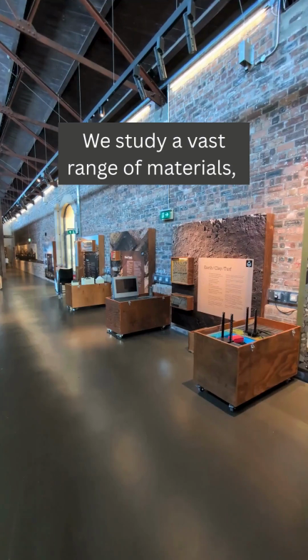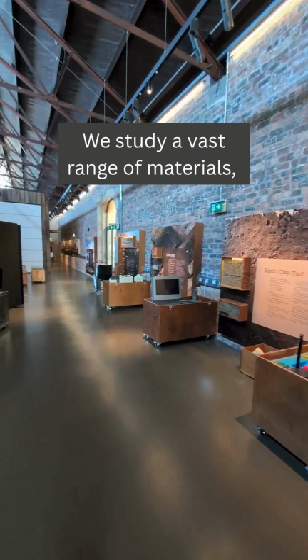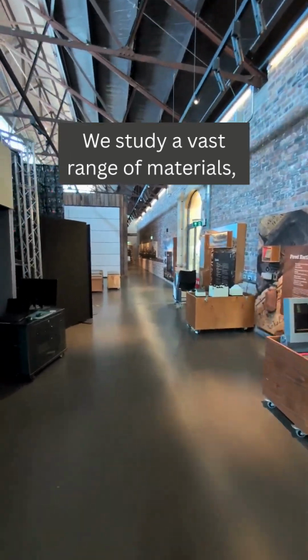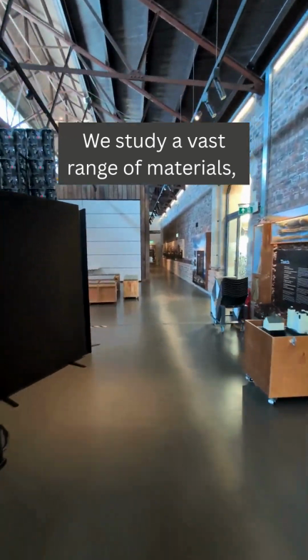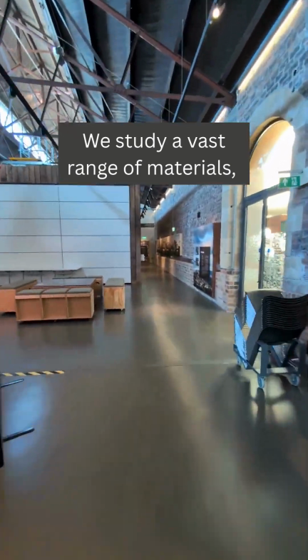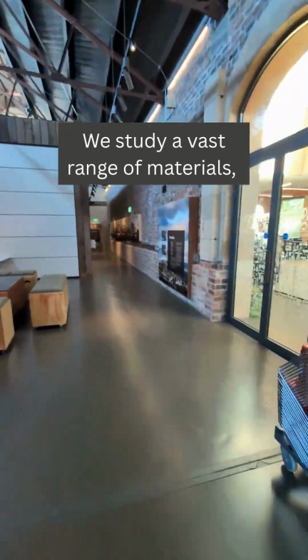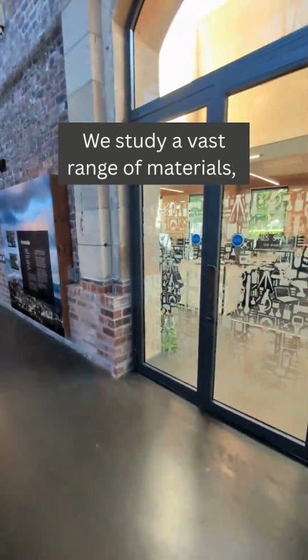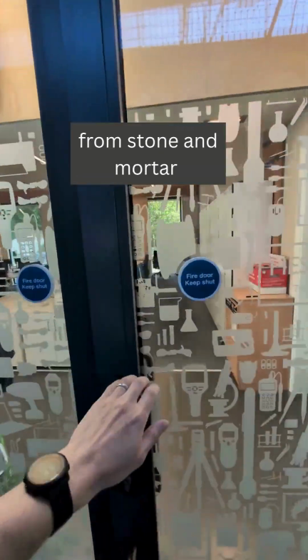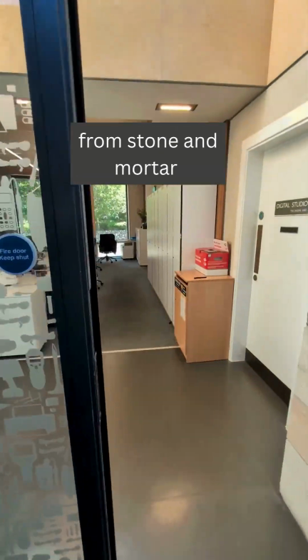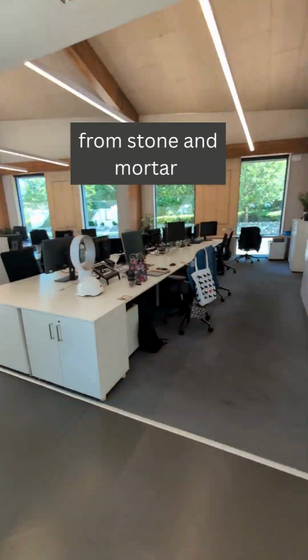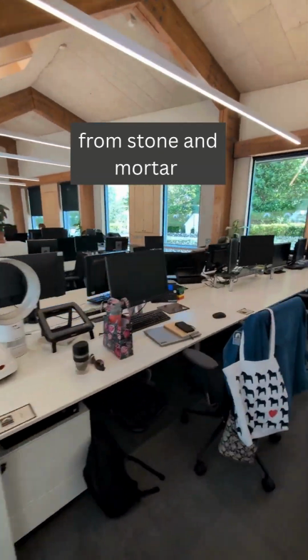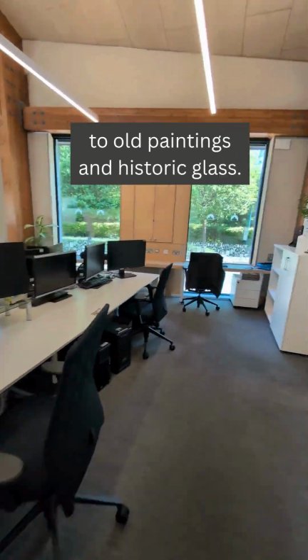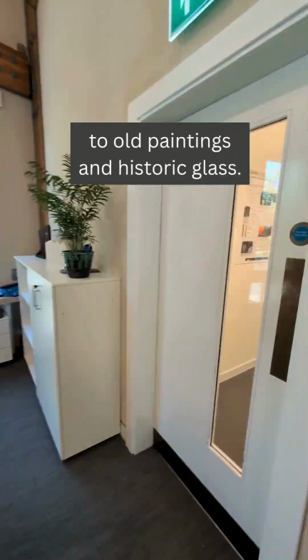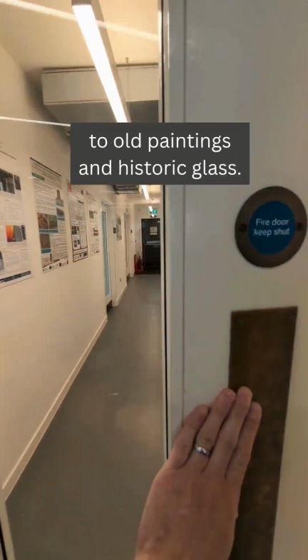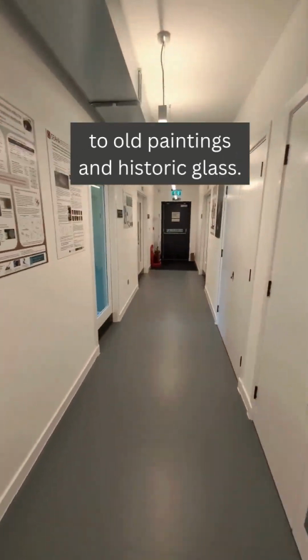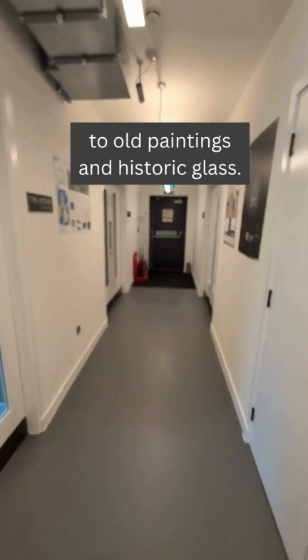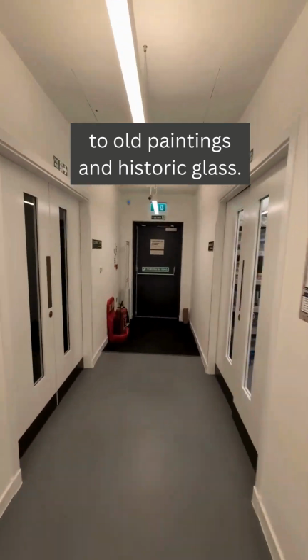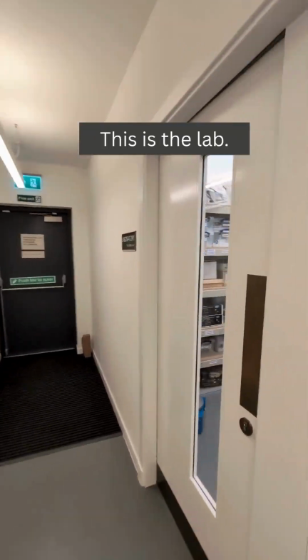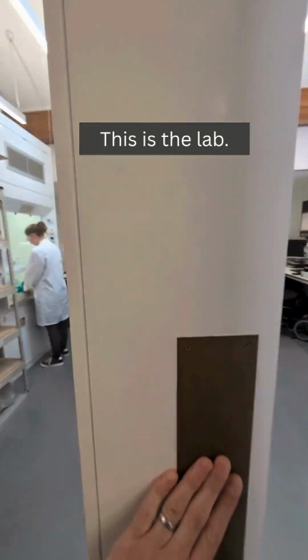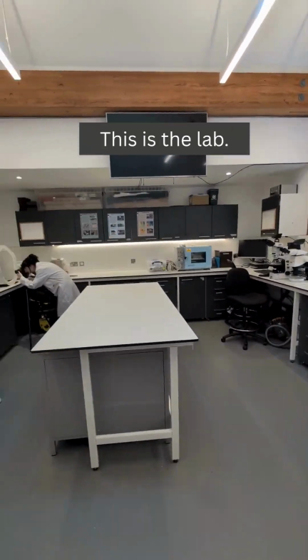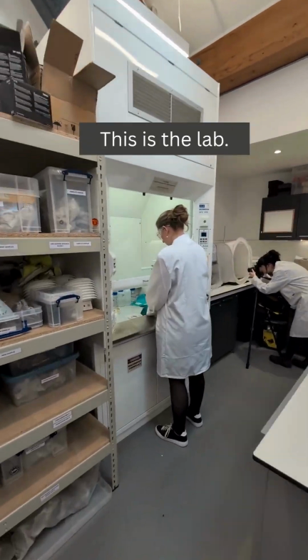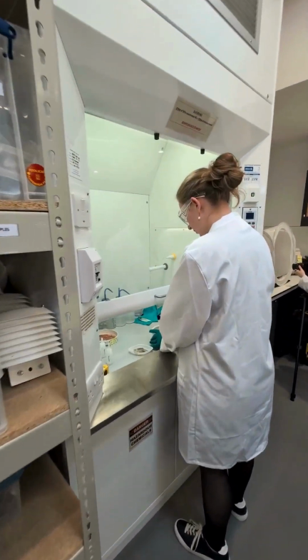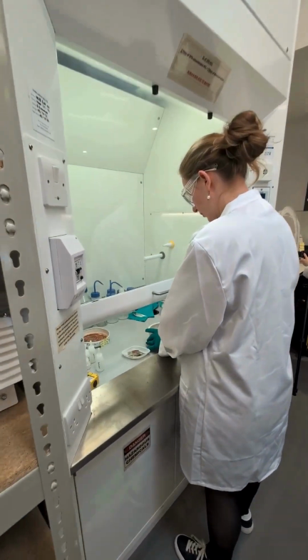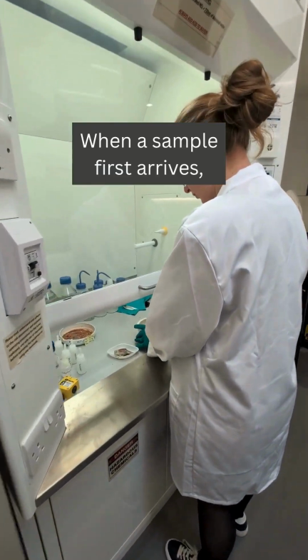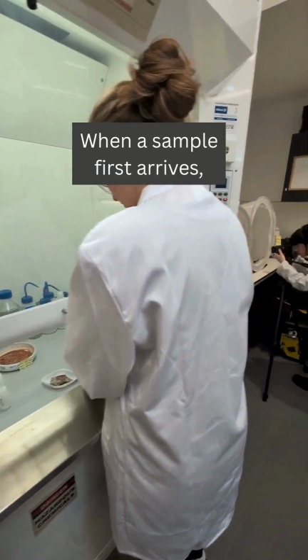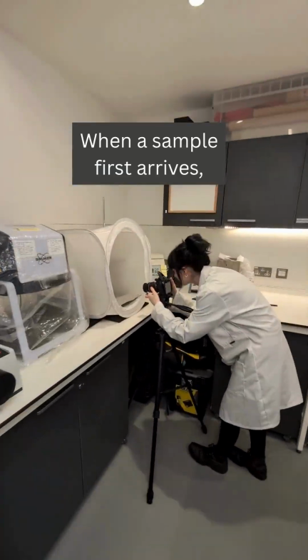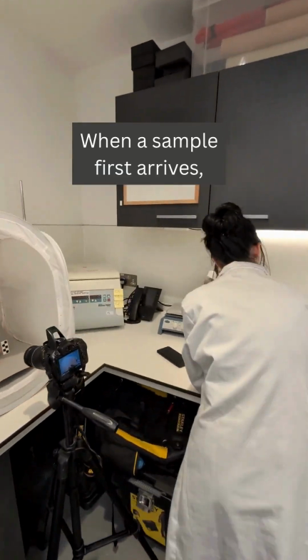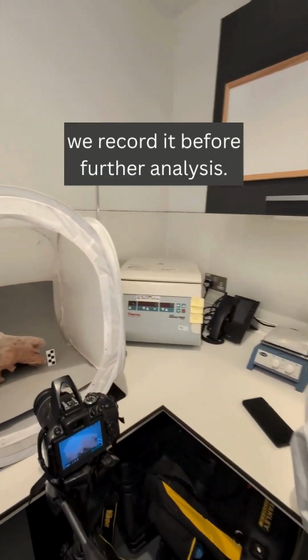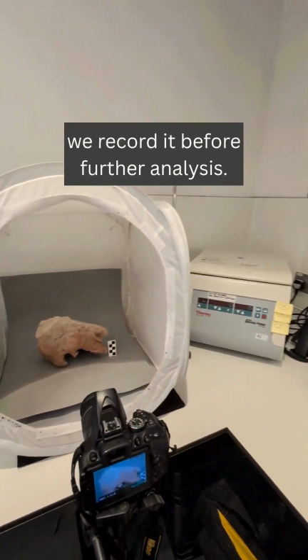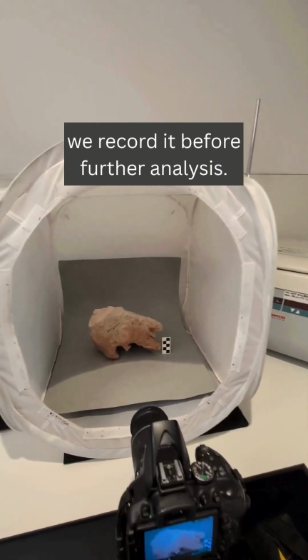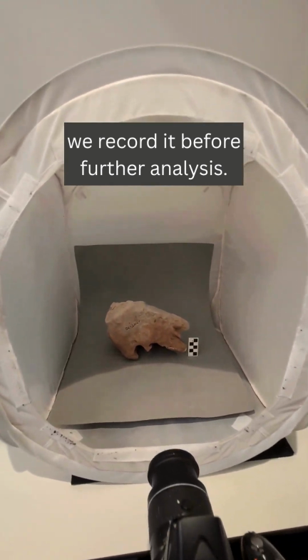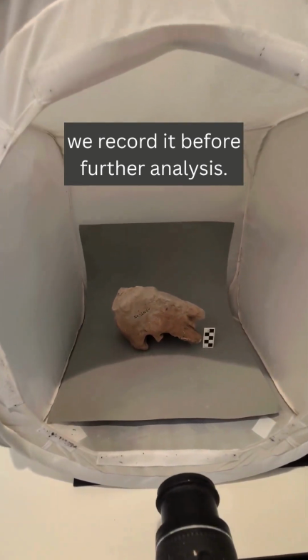We study a vast range of materials, from stone and mortar to old paintings and historic glass. This is a lab. When a sample first arrives, we record it before further analysis.